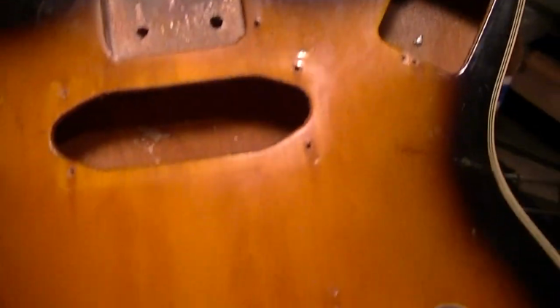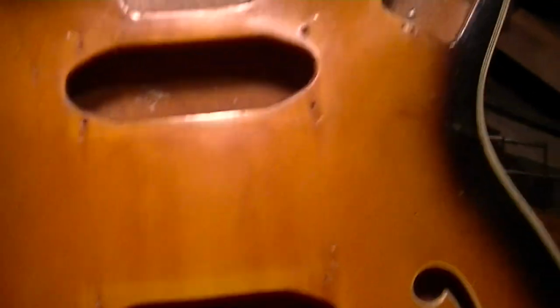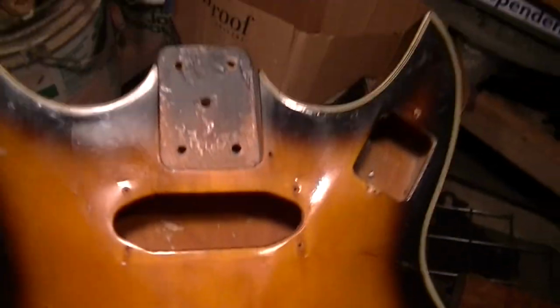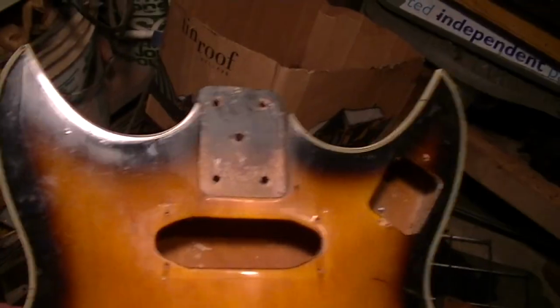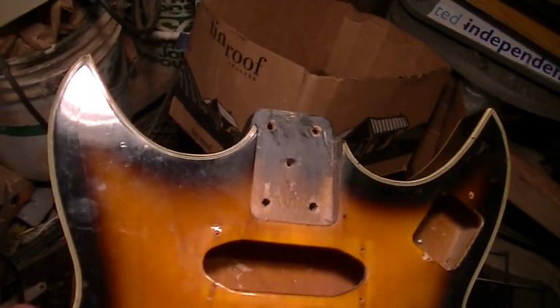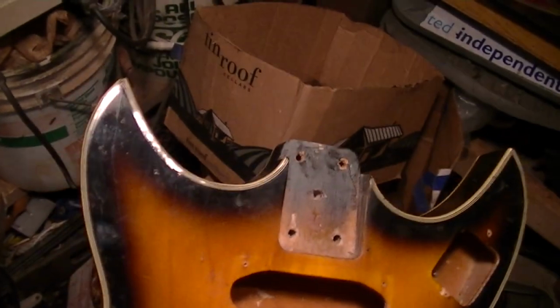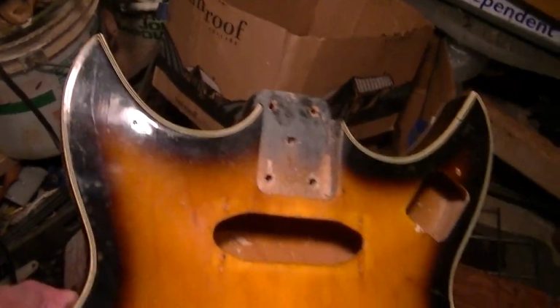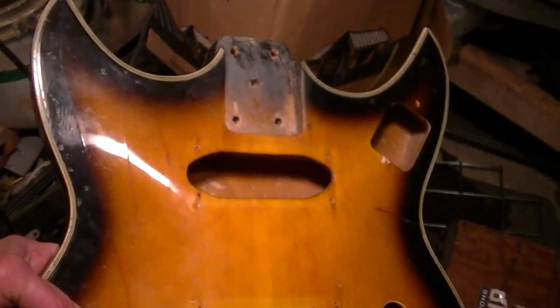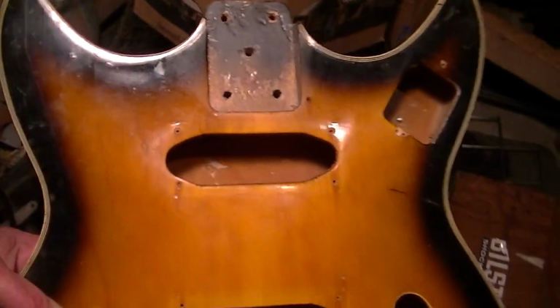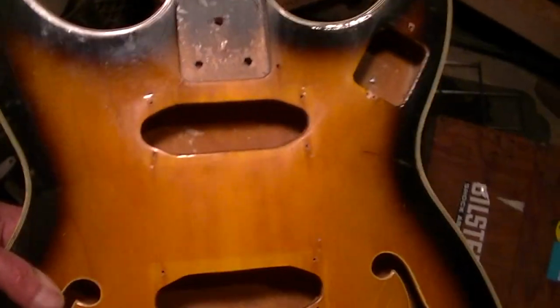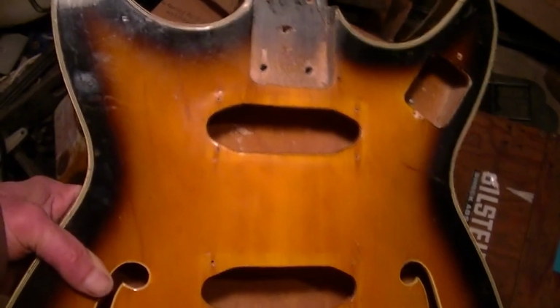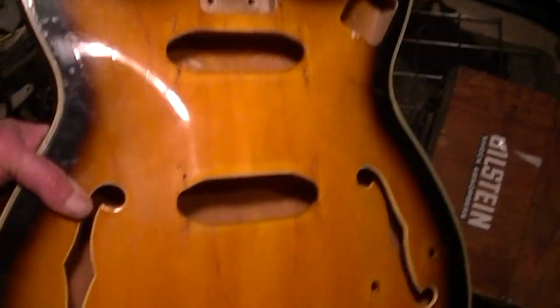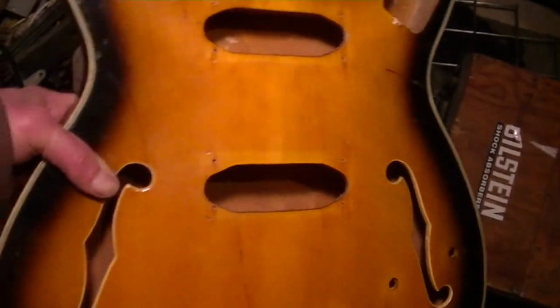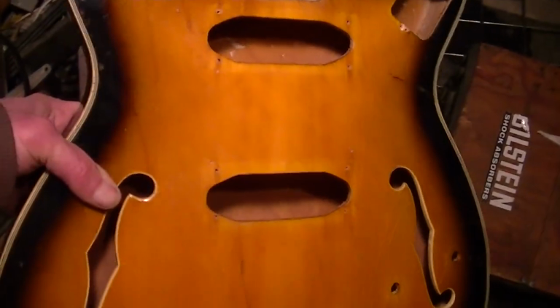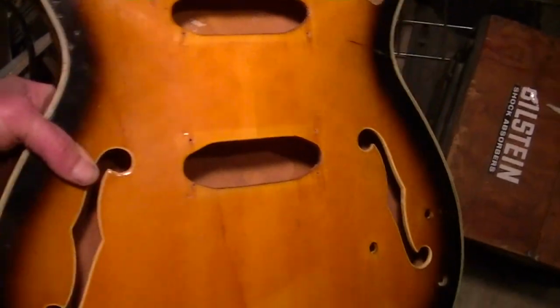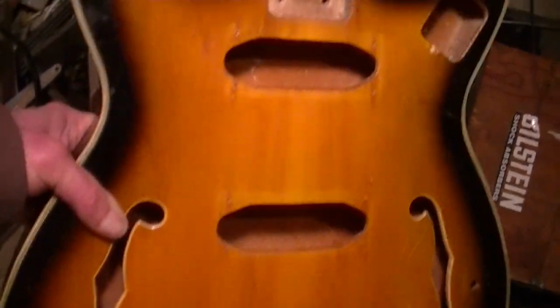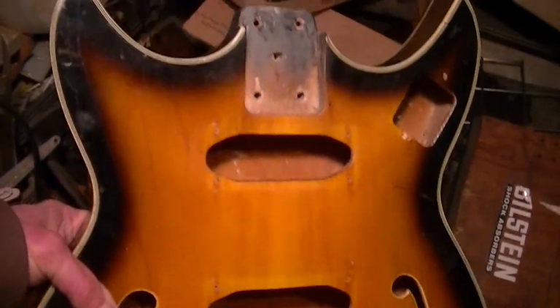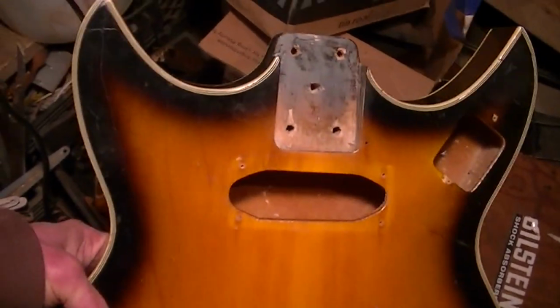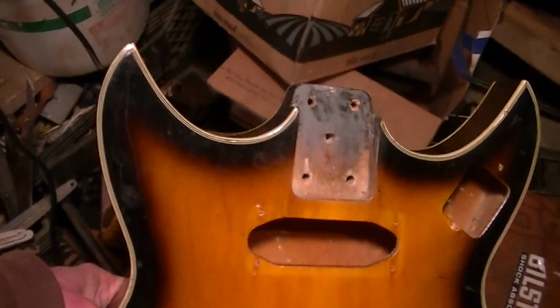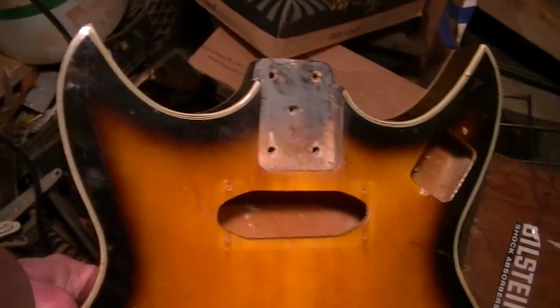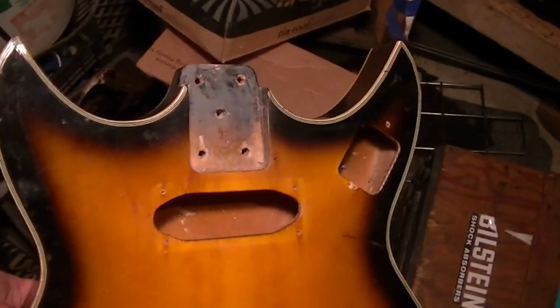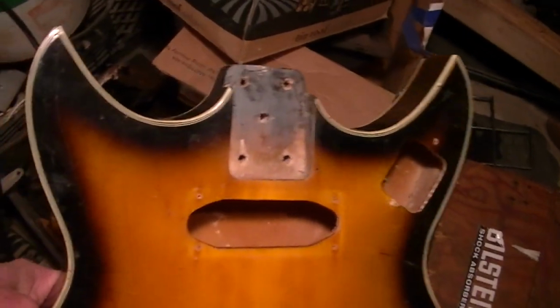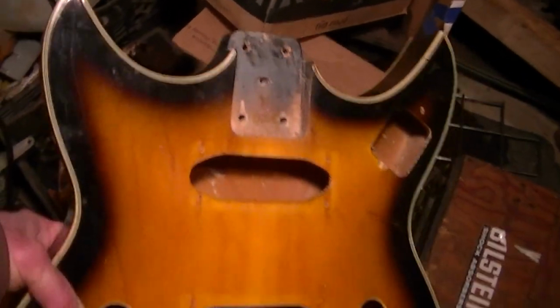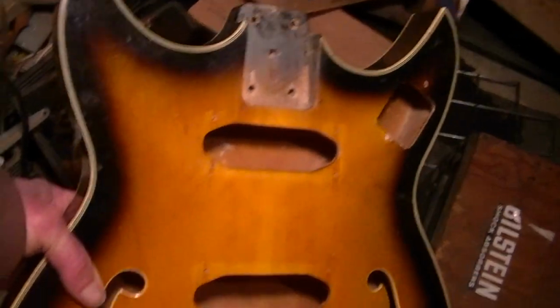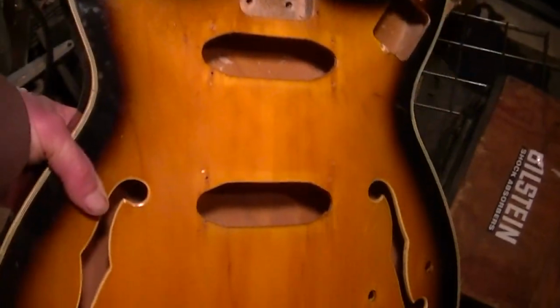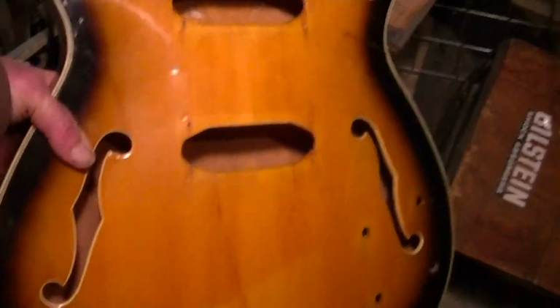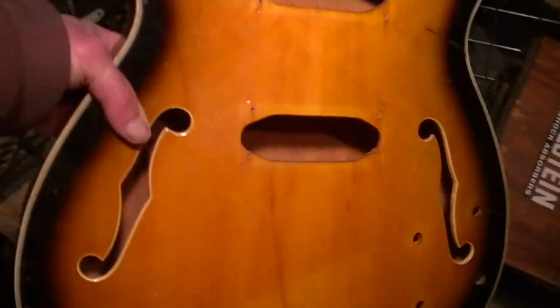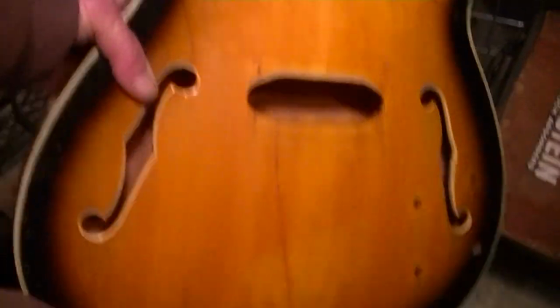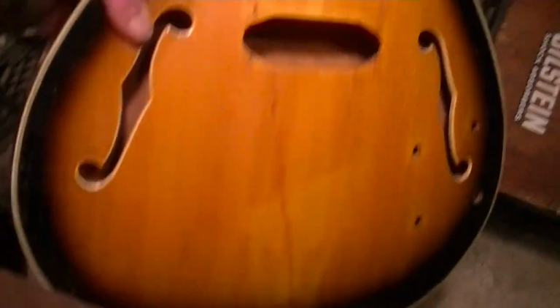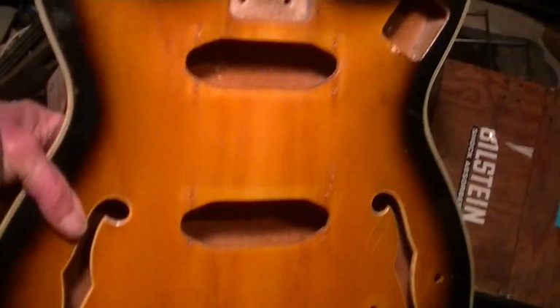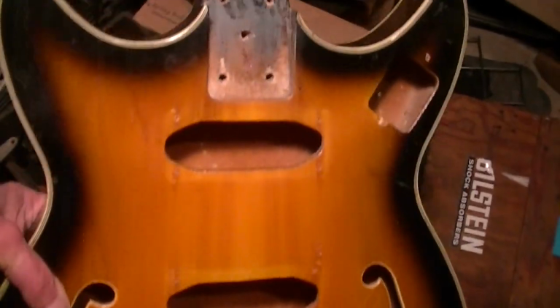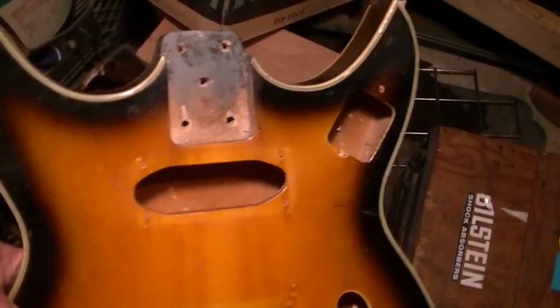It's a weirdo — it's kind of like a Trini Lopez guitar, a Johnny A Gibson guitar. It just looks a little dorky but that's why I like it.